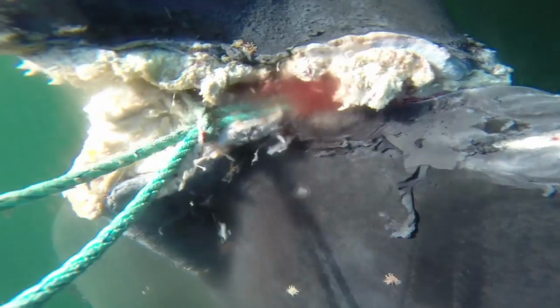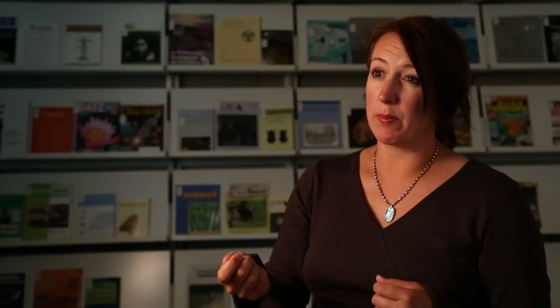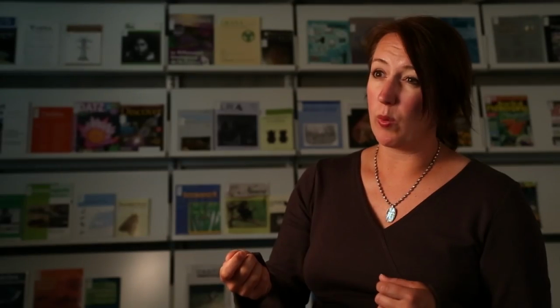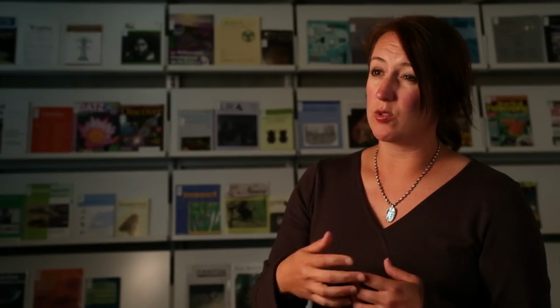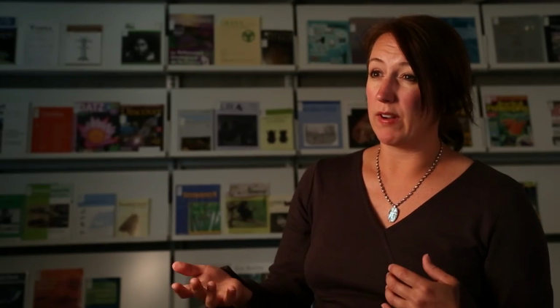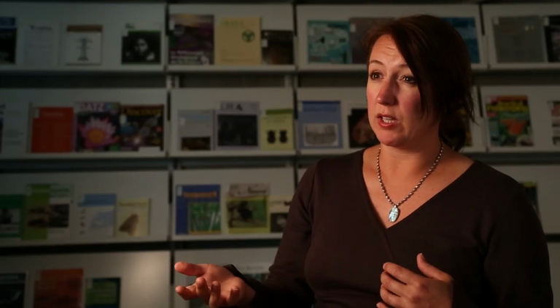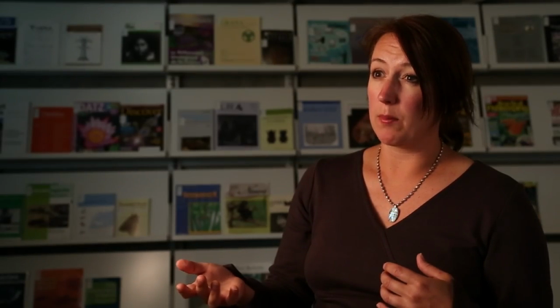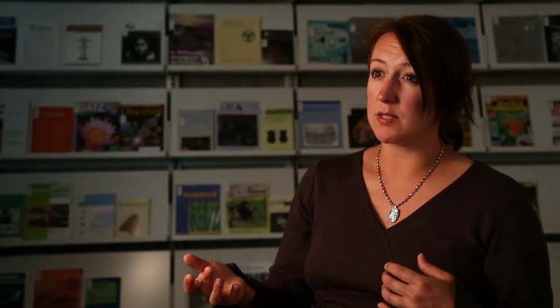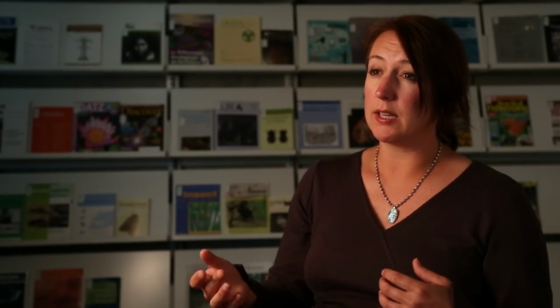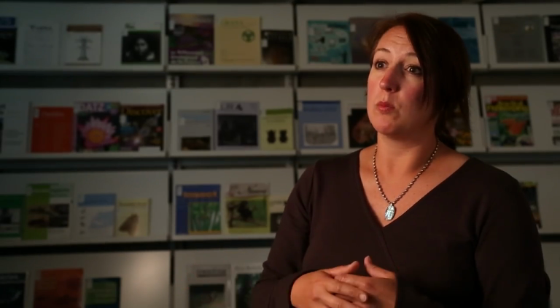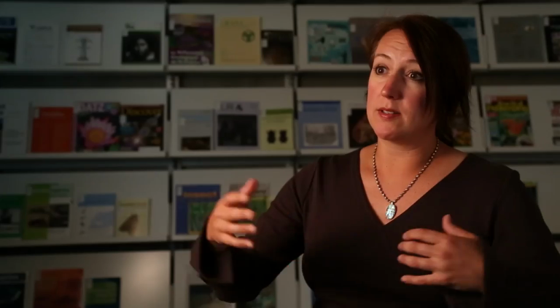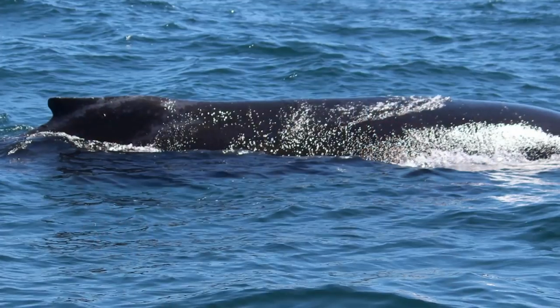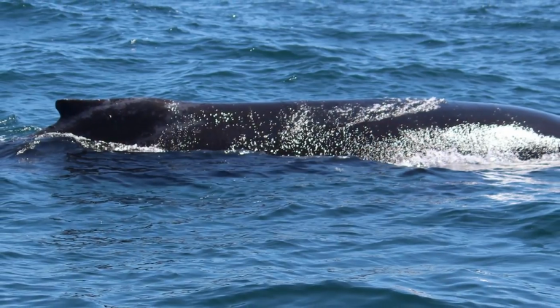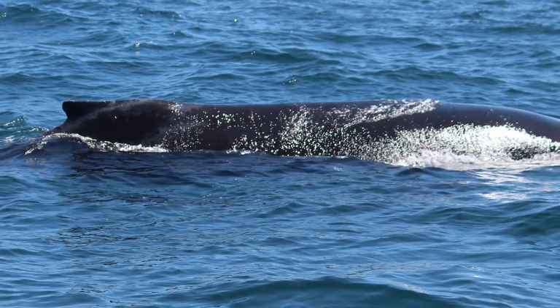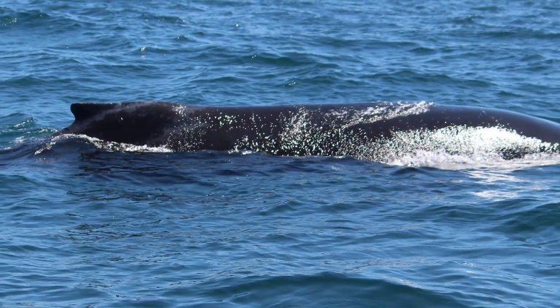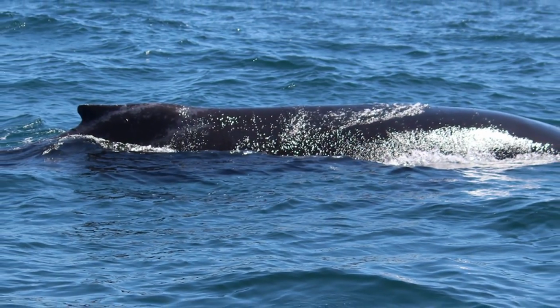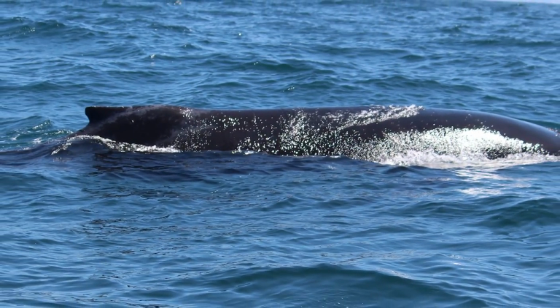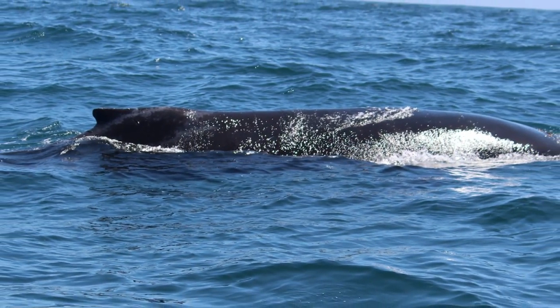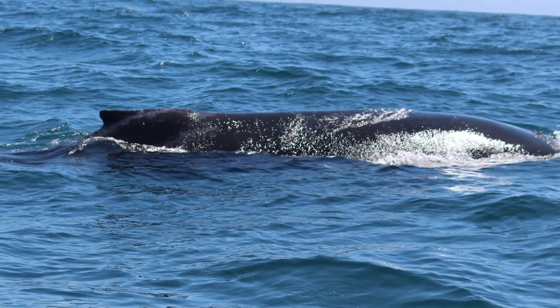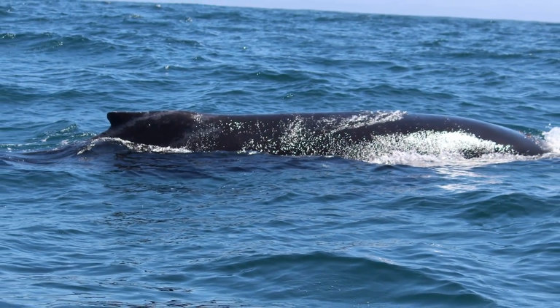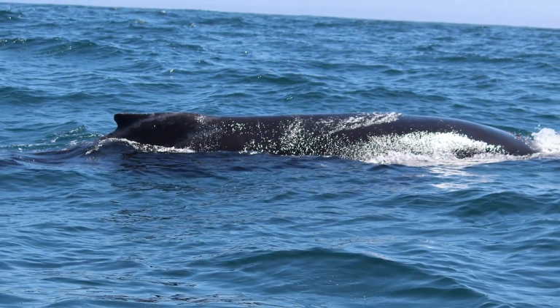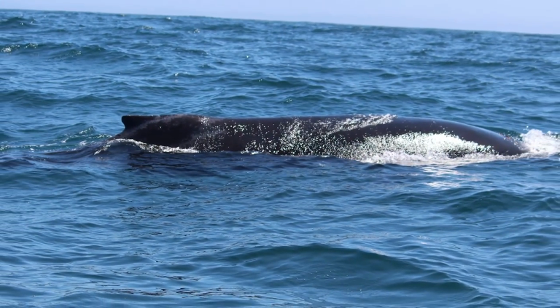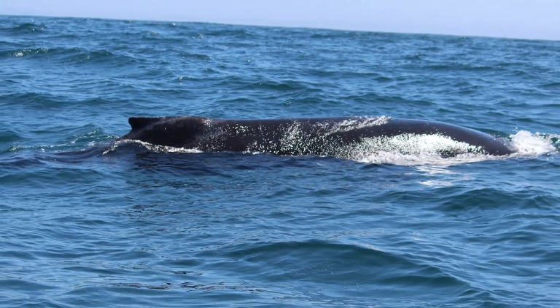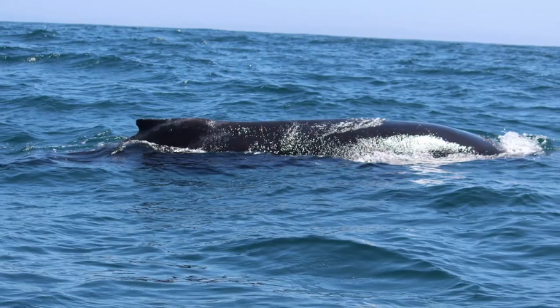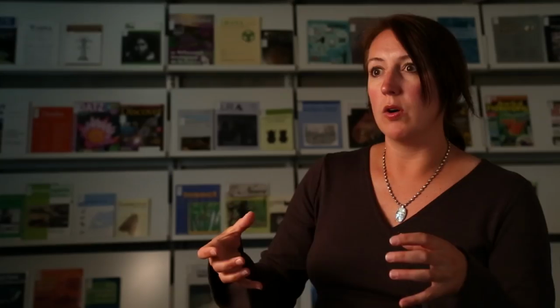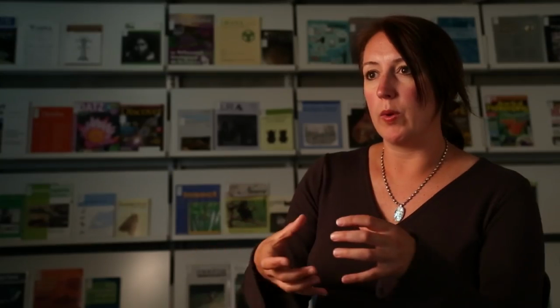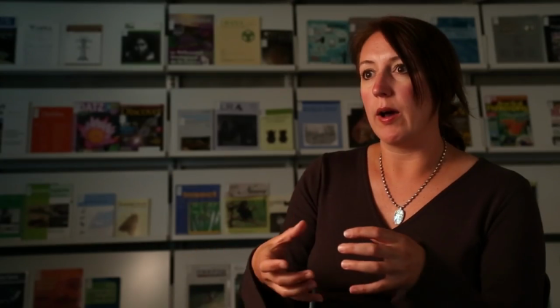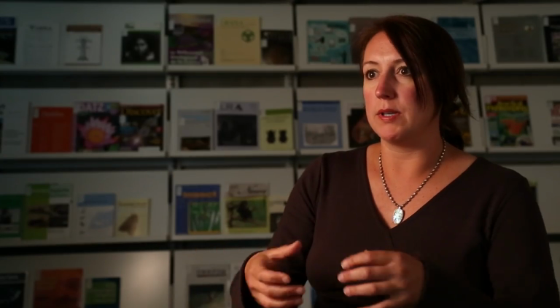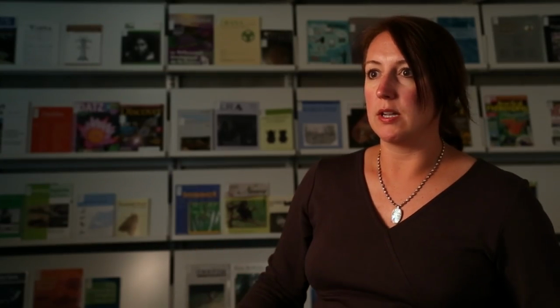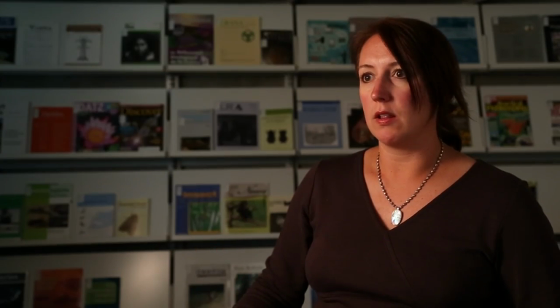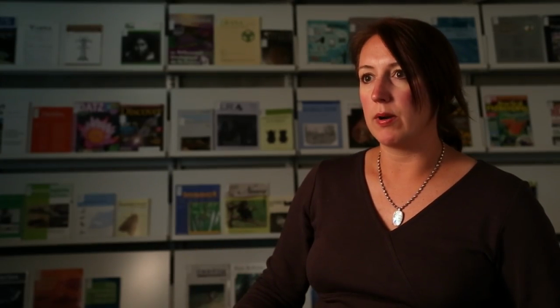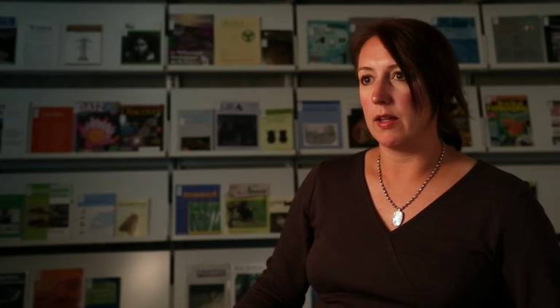It was a sub-adult whale, approximately 25 feet long, which means it's going to grow to 40 to 50 feet. So as the whale grows, the entanglement doesn't grow, and we knew that would be potentially the life-threatening thing.